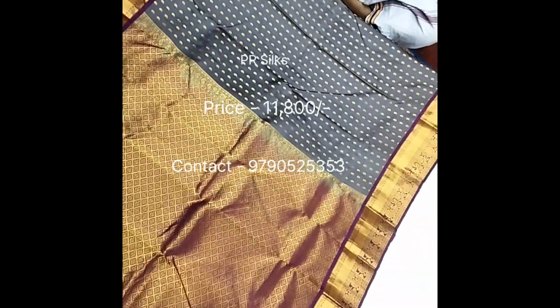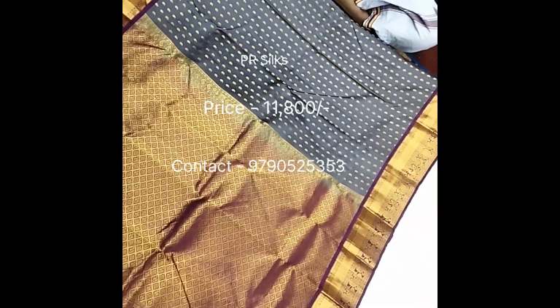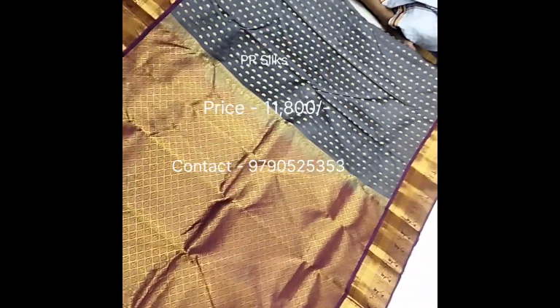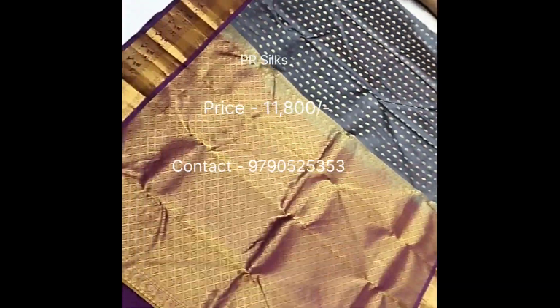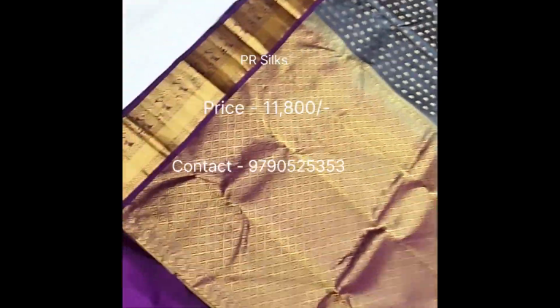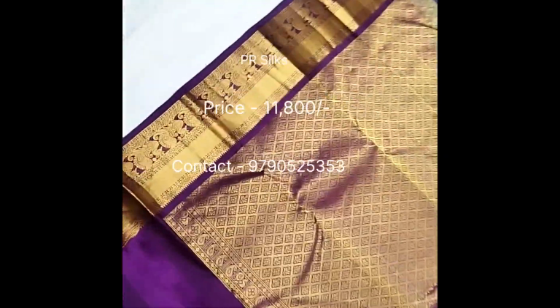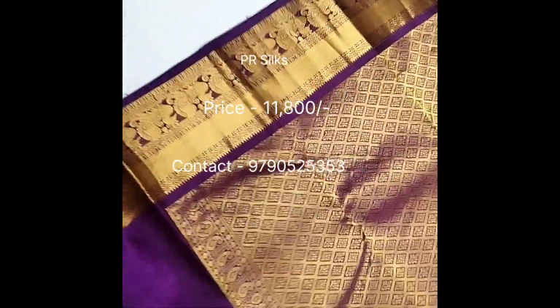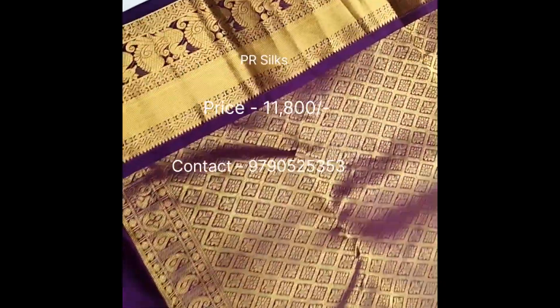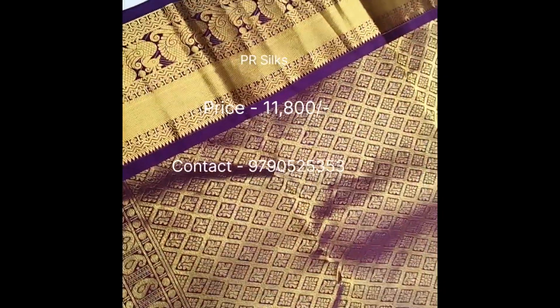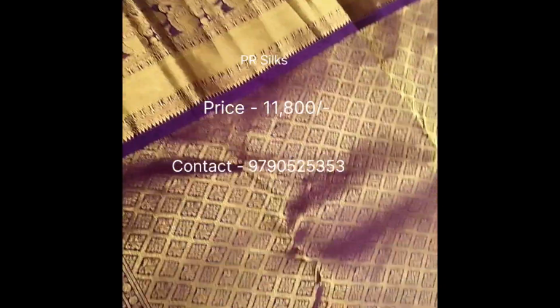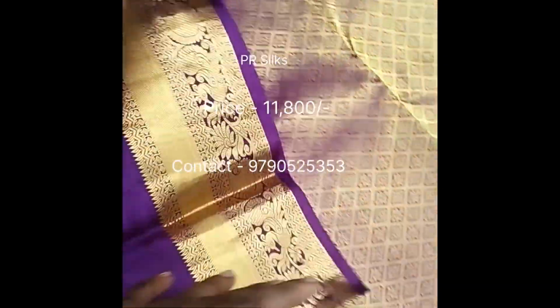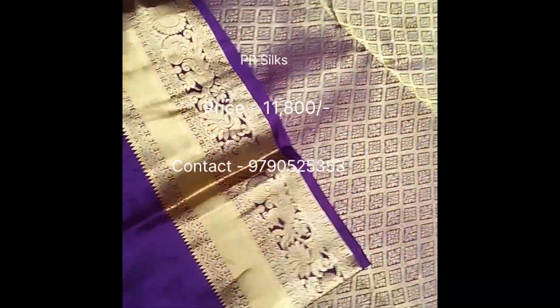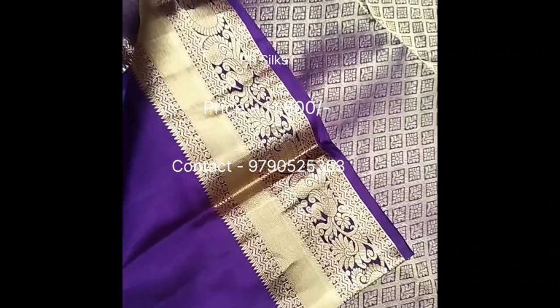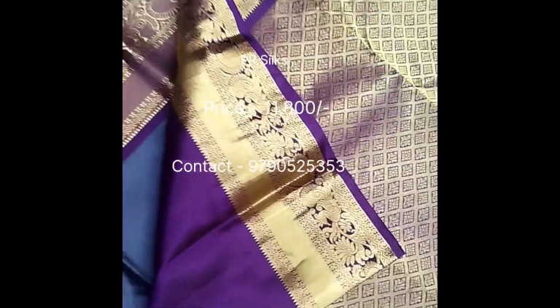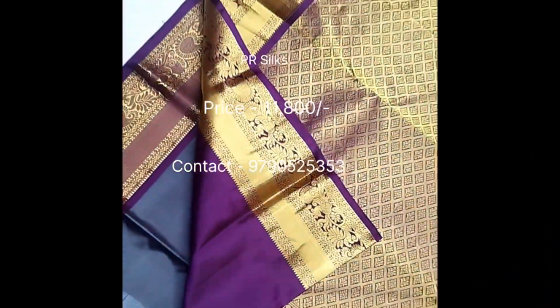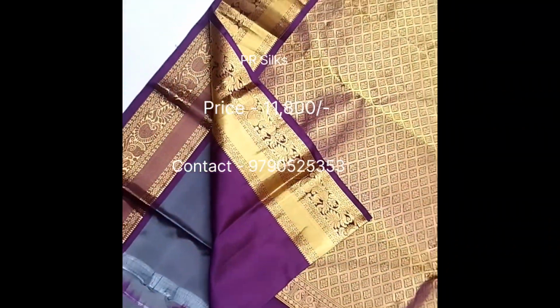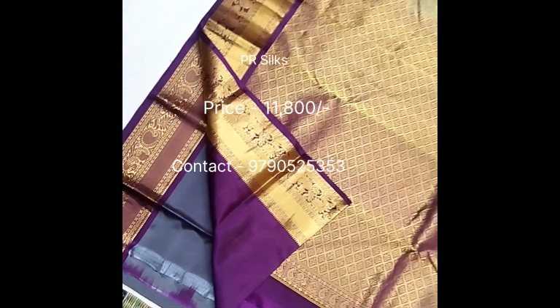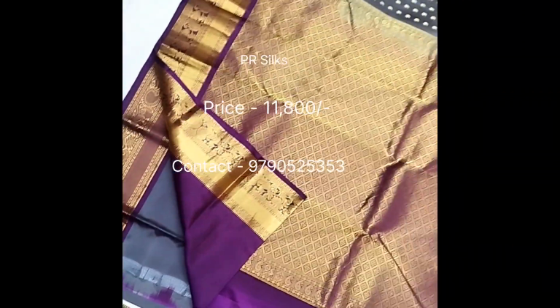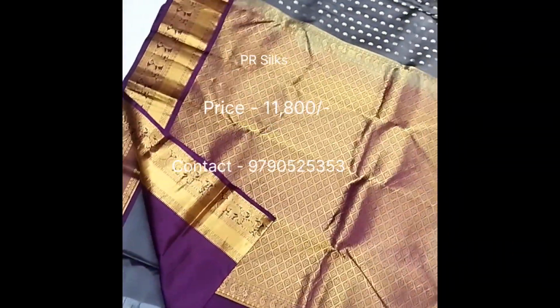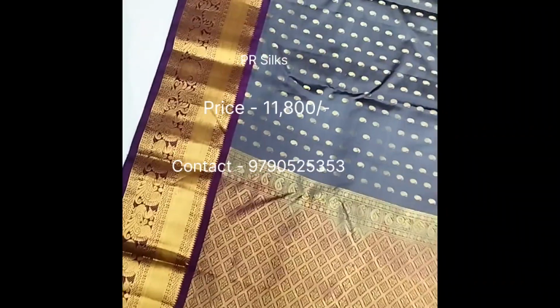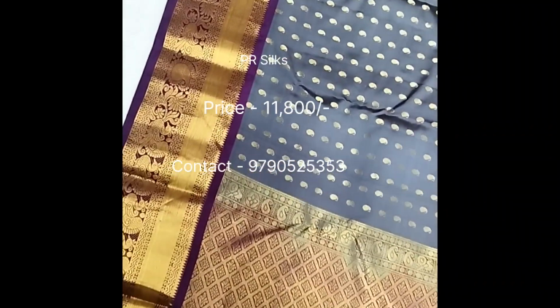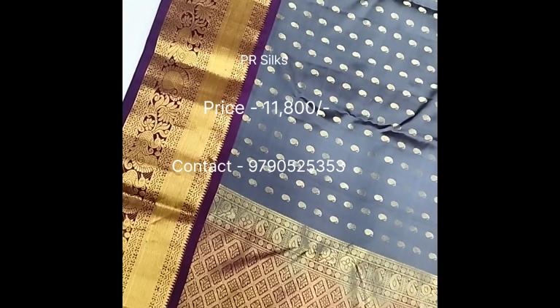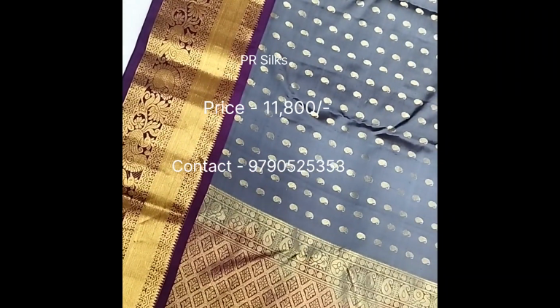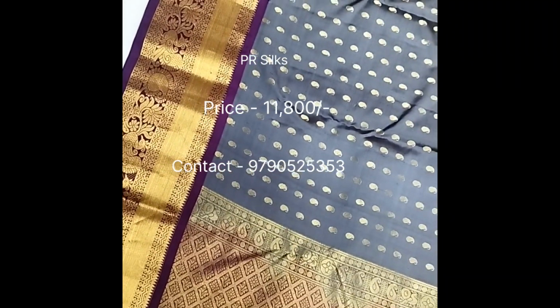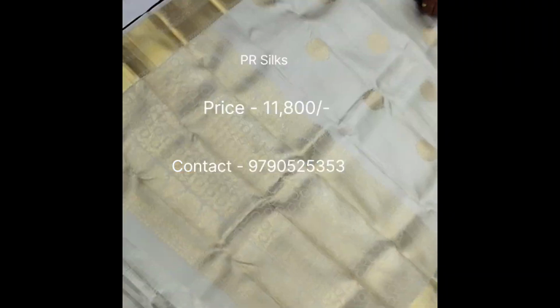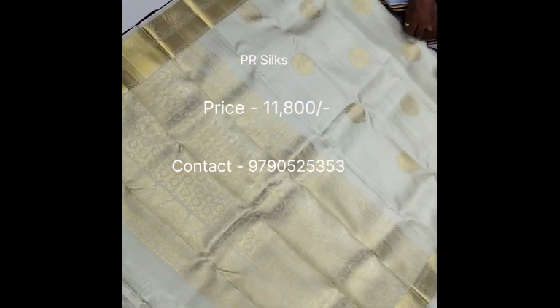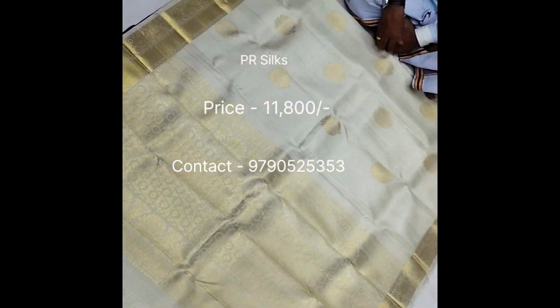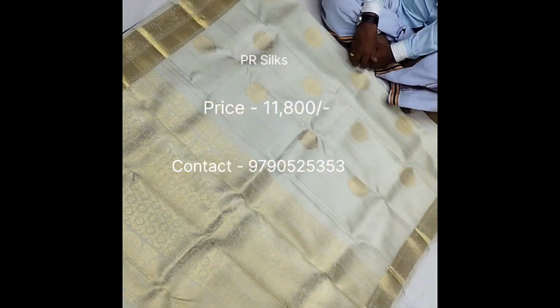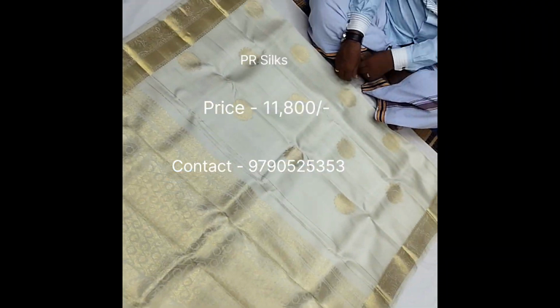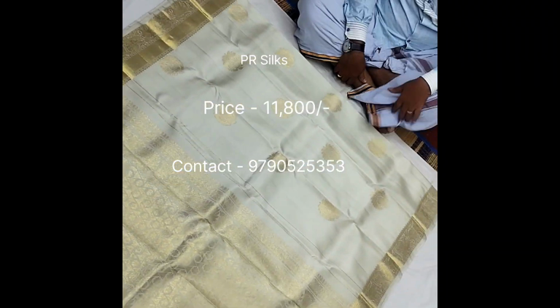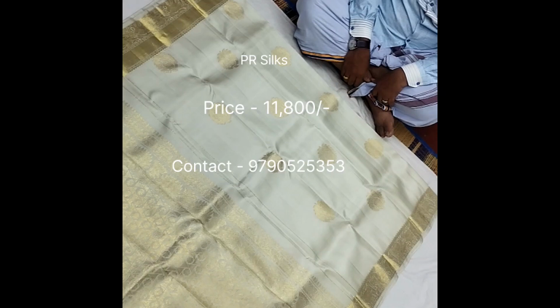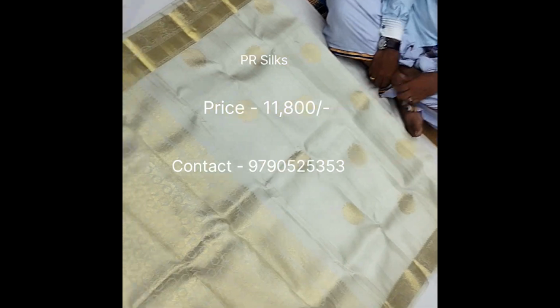This is a double-side border. This is a white border.